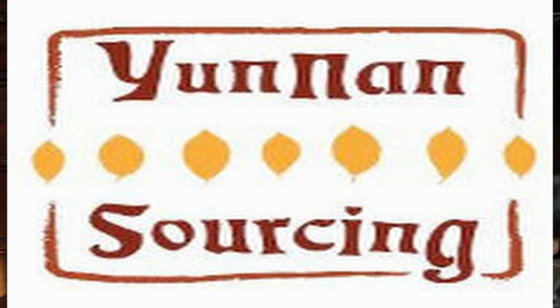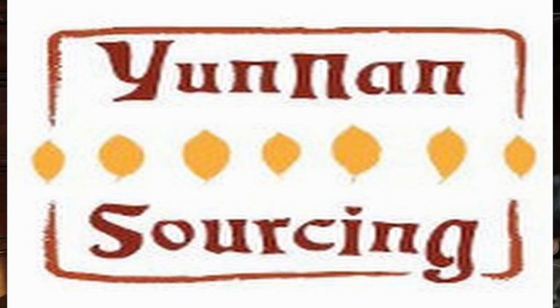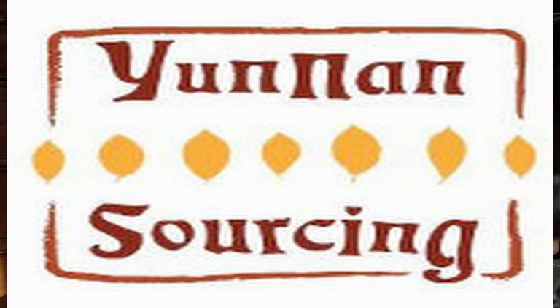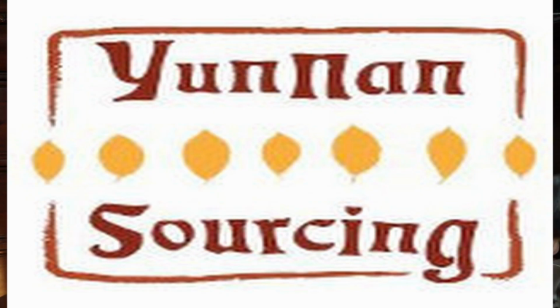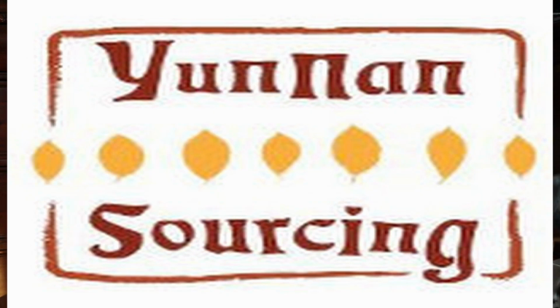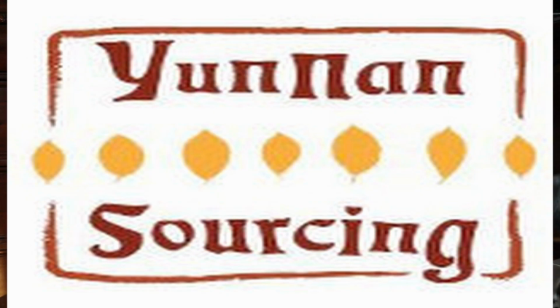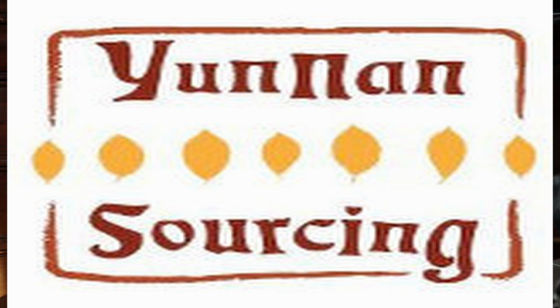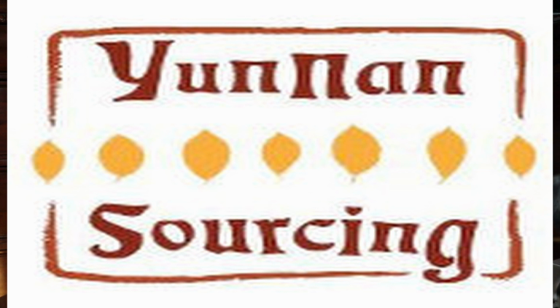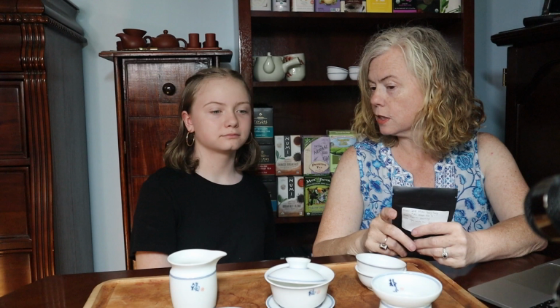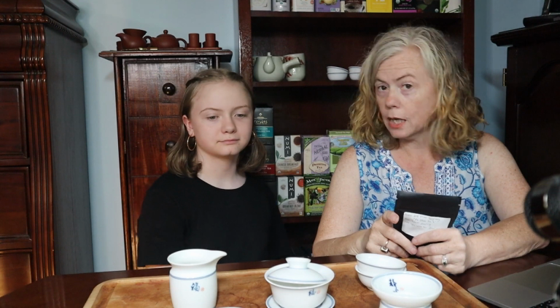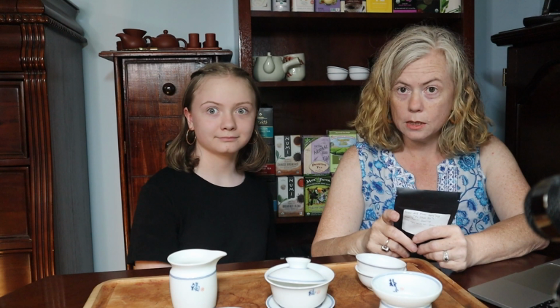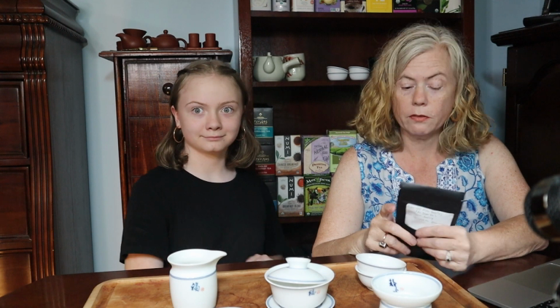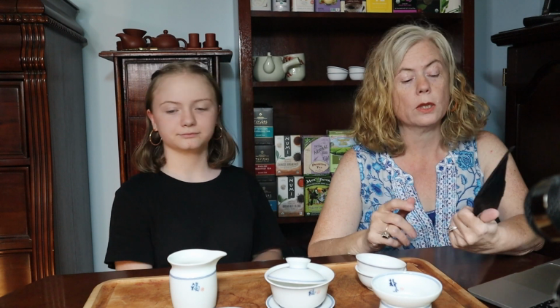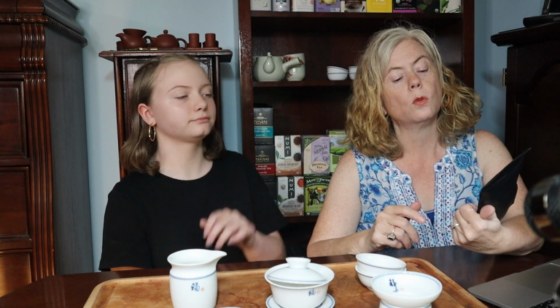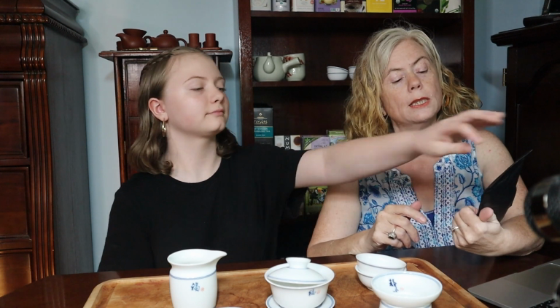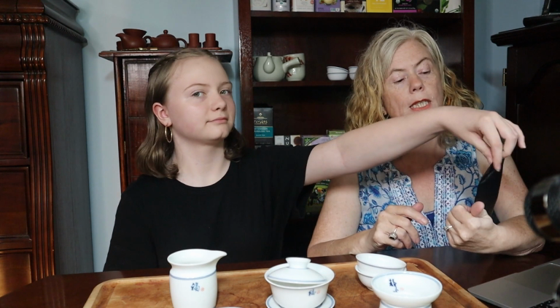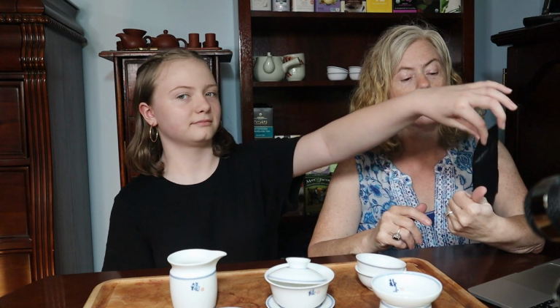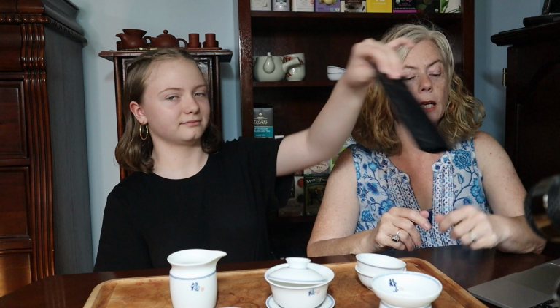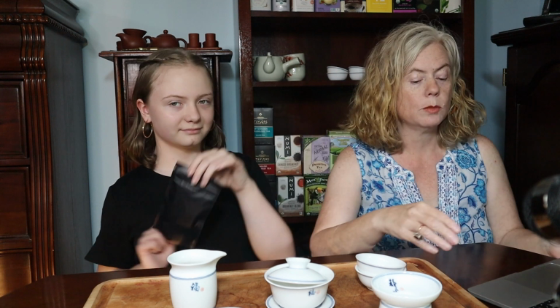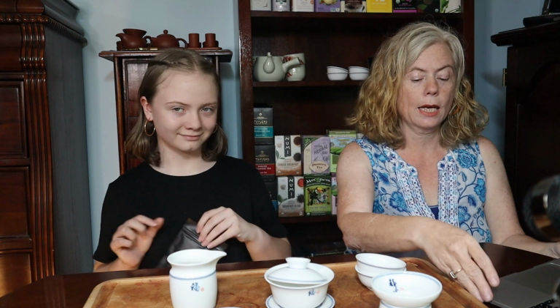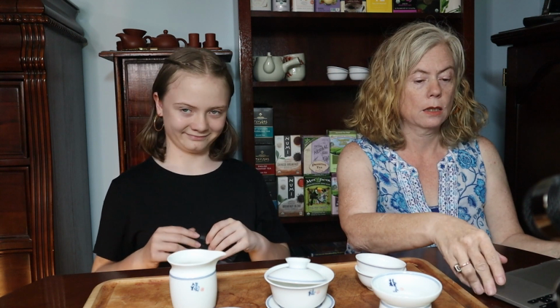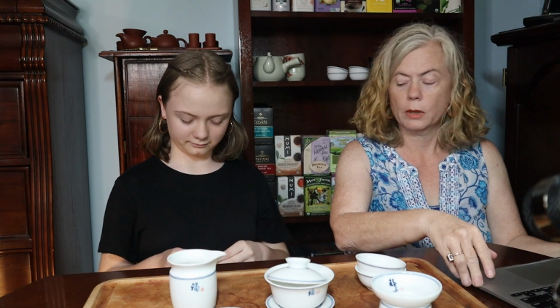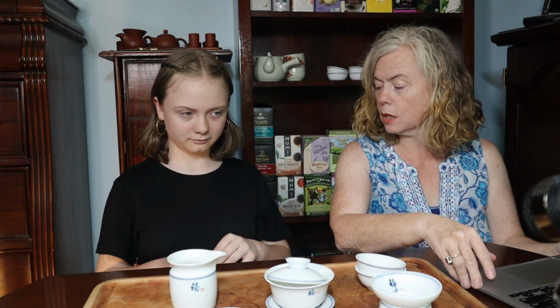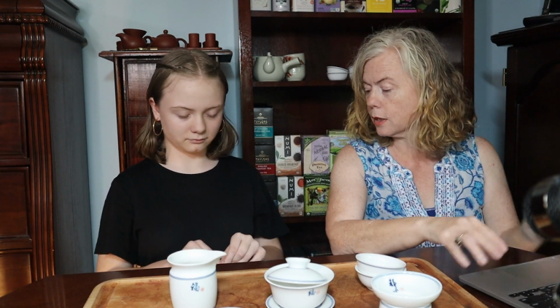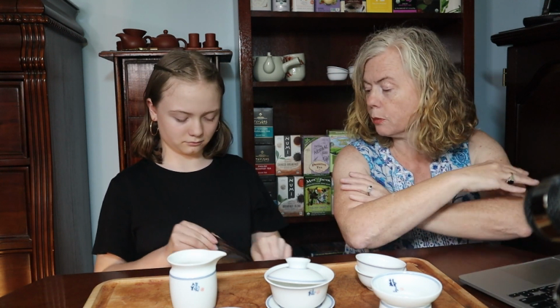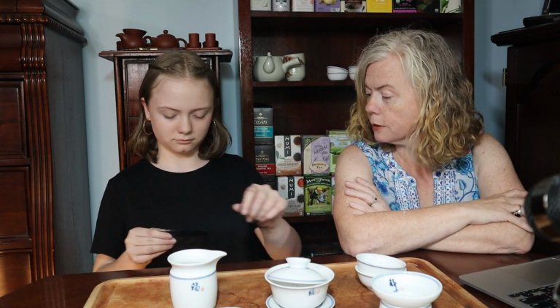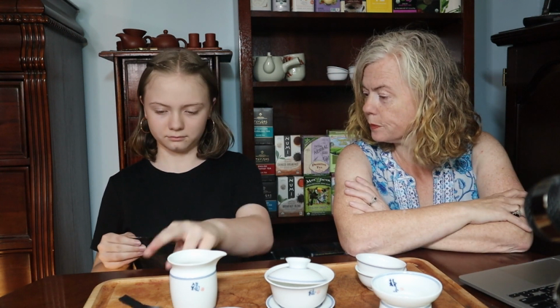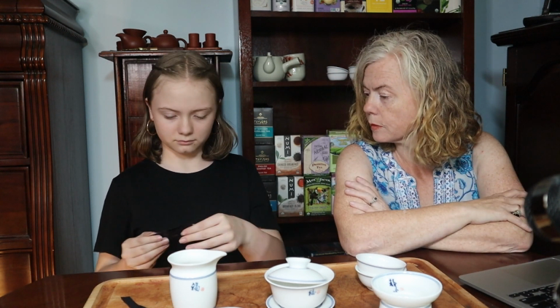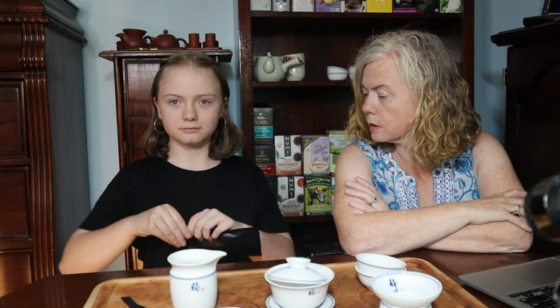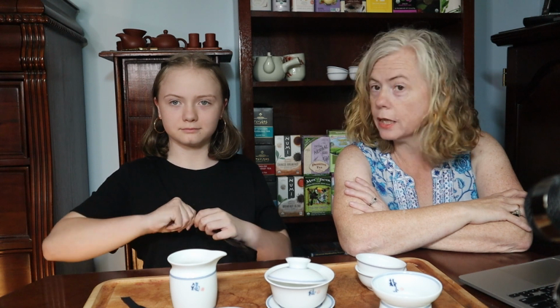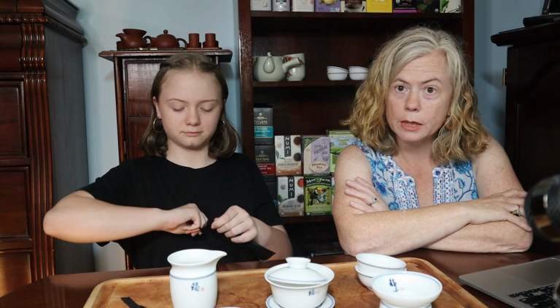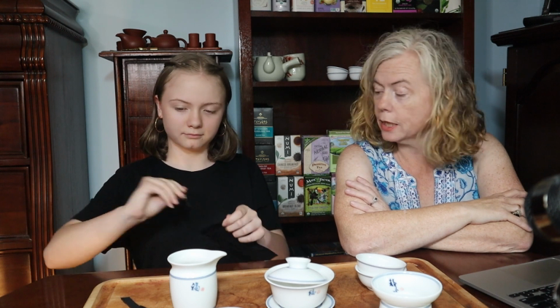Guessing at the pronunciation. We have not even sniffed it or anything, so you get to find out with us what this tea is like. It comes in a cake, but we got the sample here. Thank you very much for that.